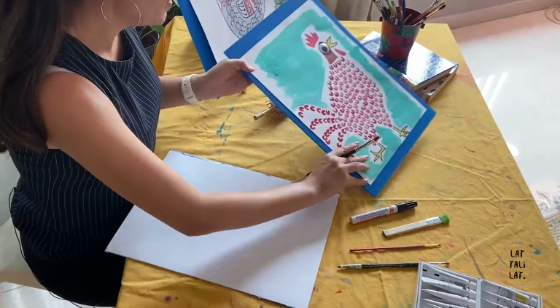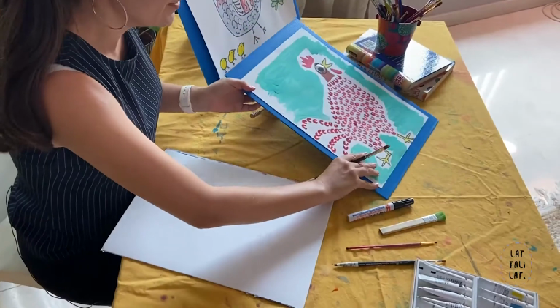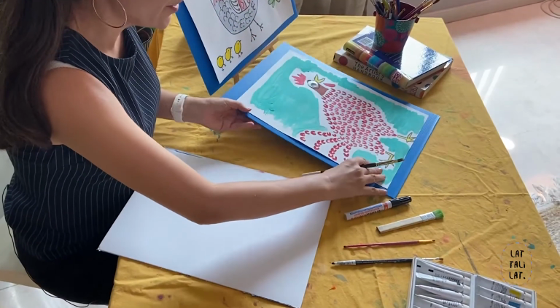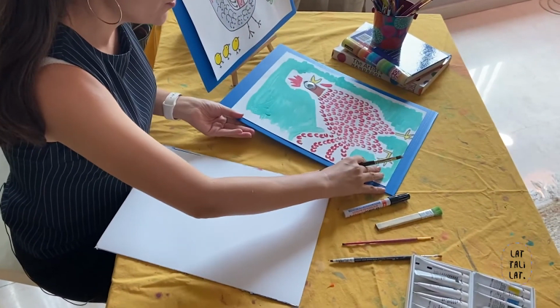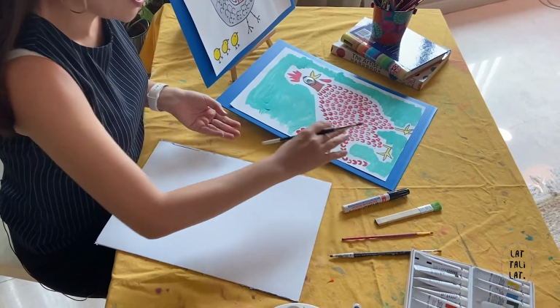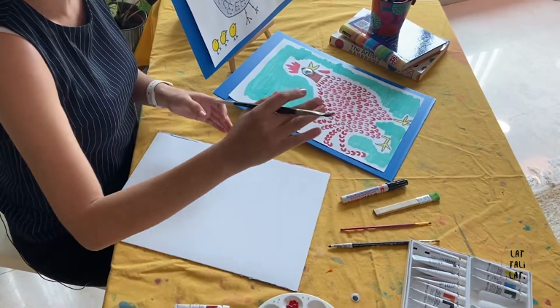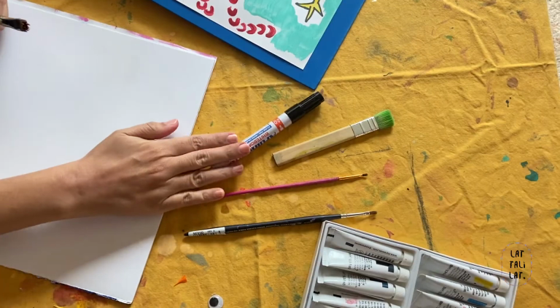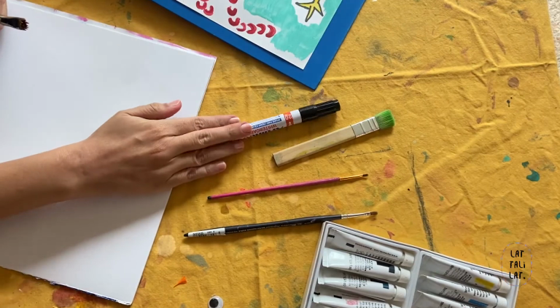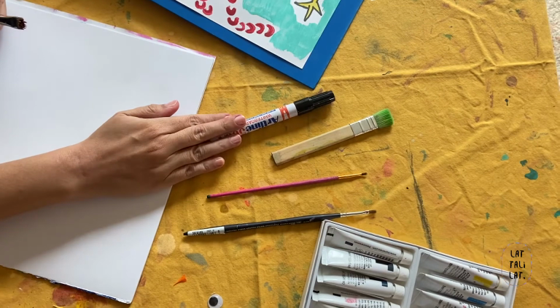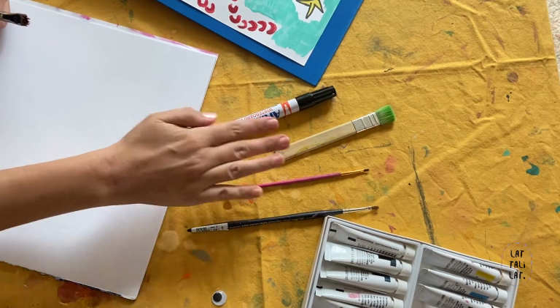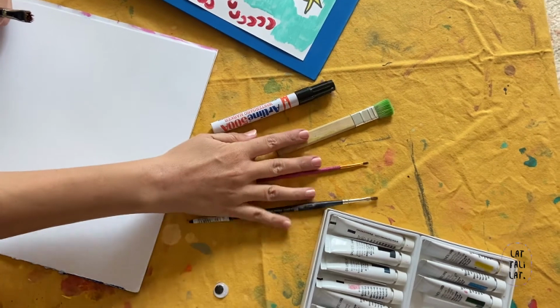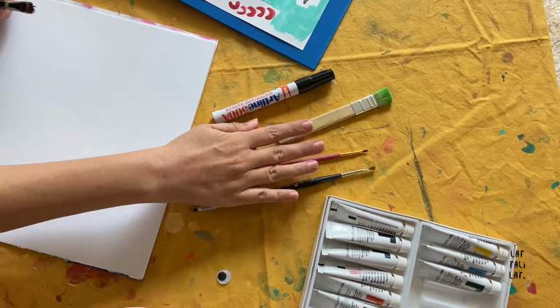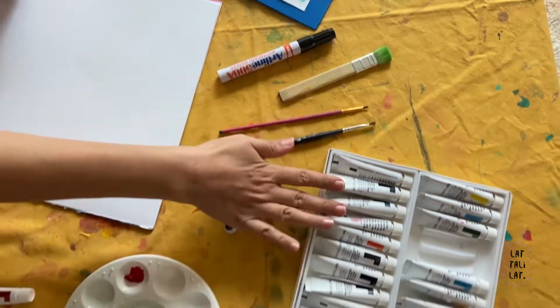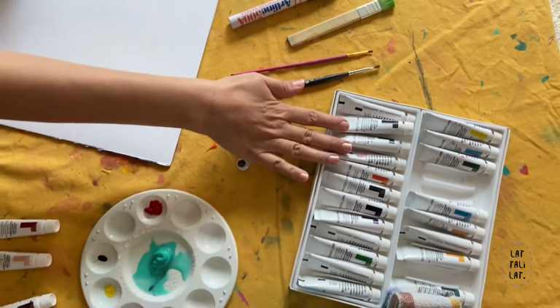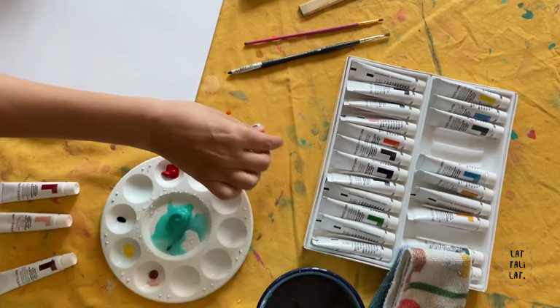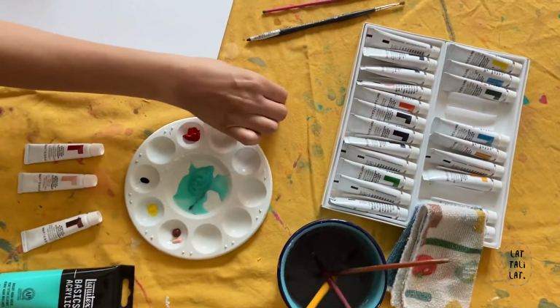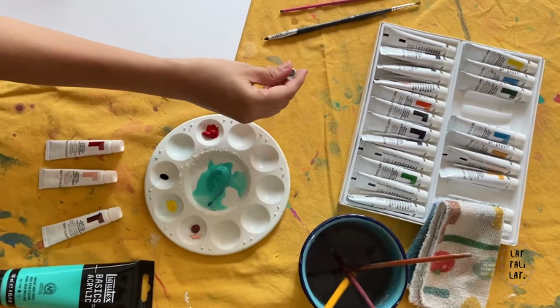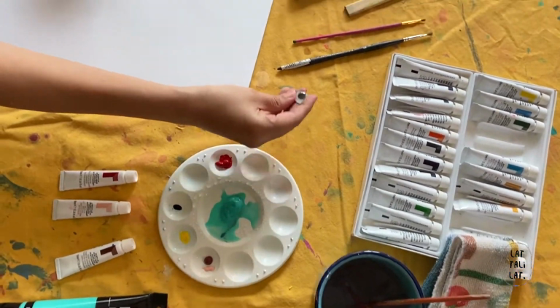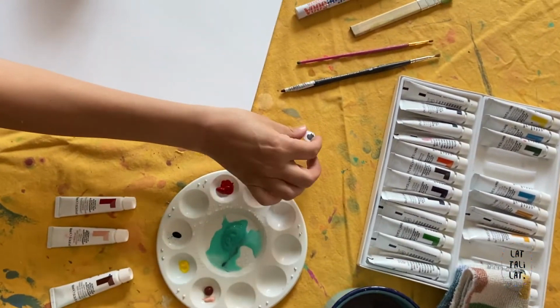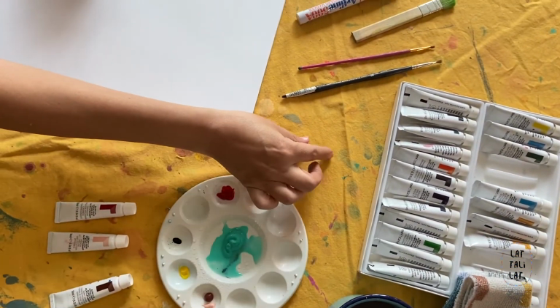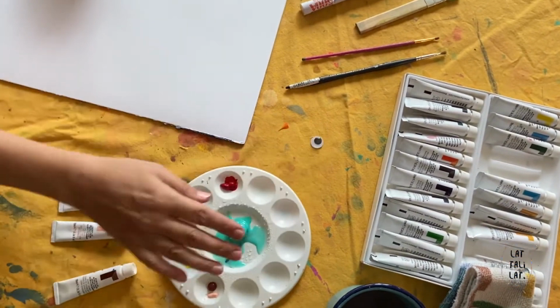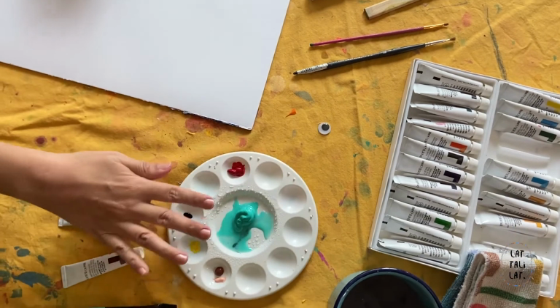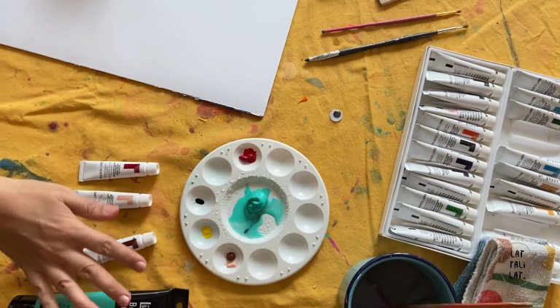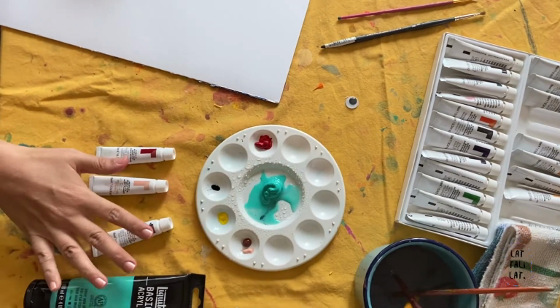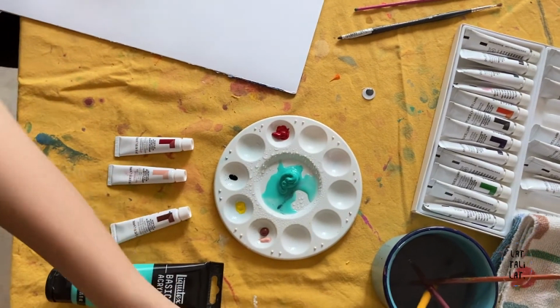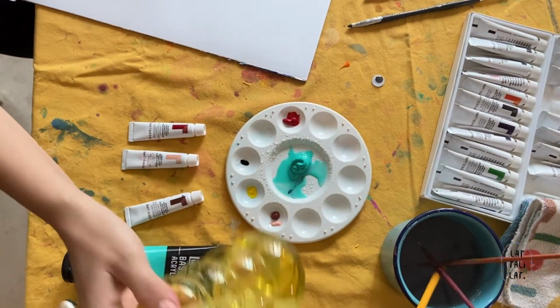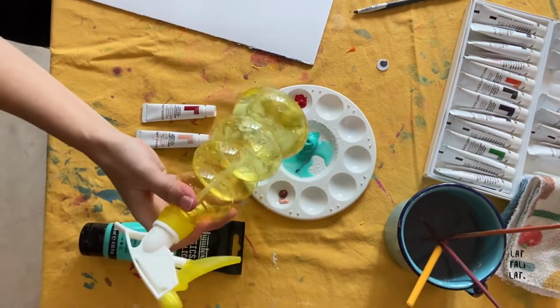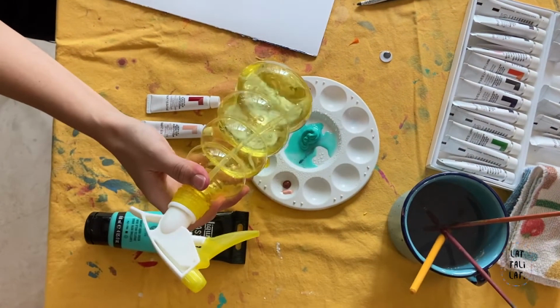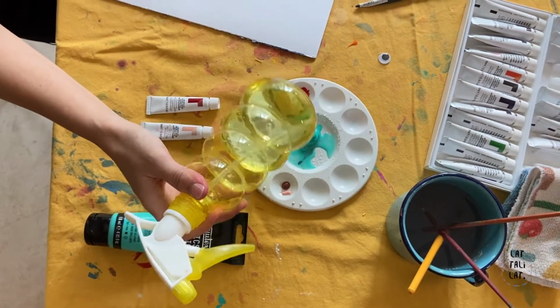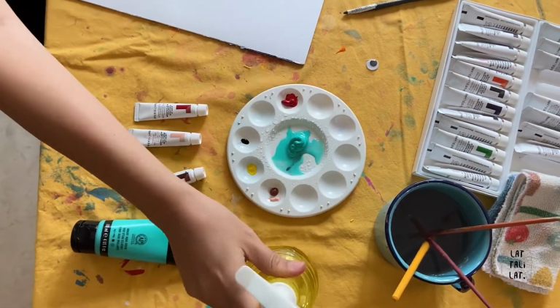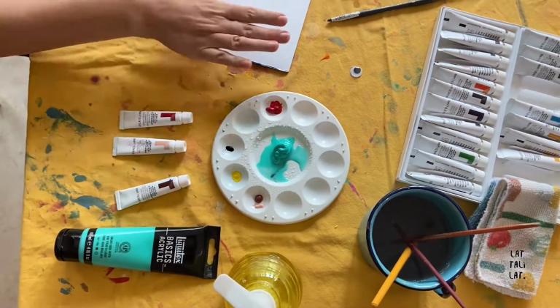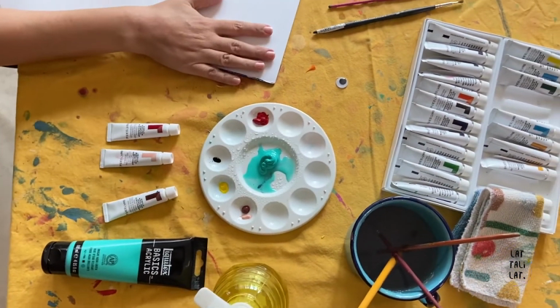The materials that we're going to use today: we need a black marker, we need brushes, acrylic, one wiggly eye, paint, and some water. We need some paper.